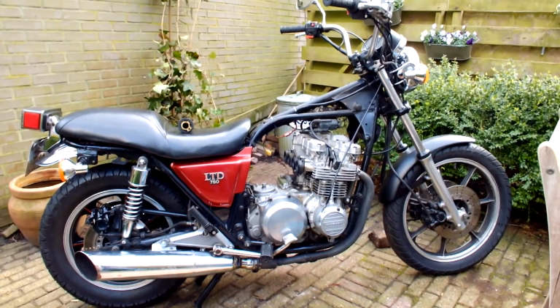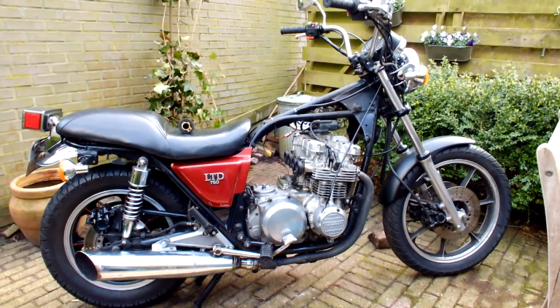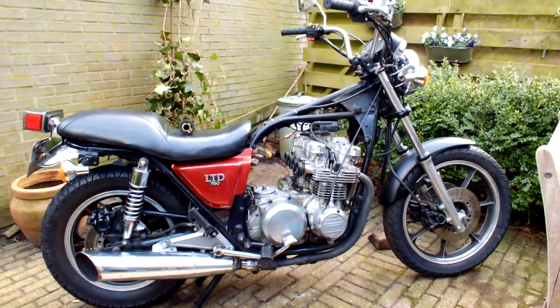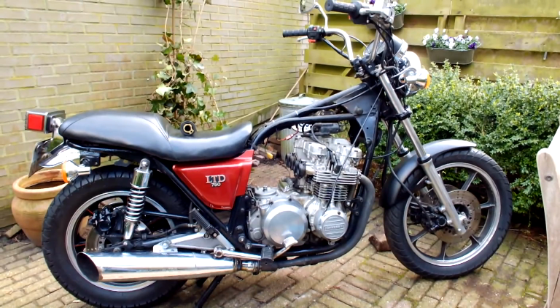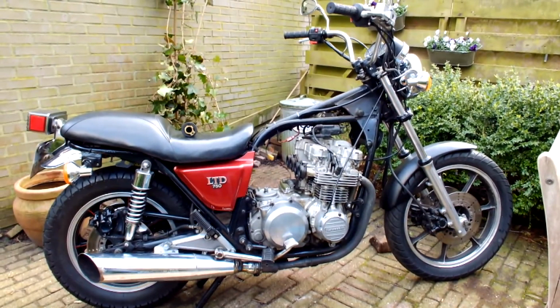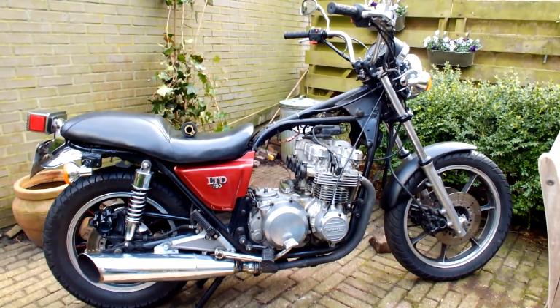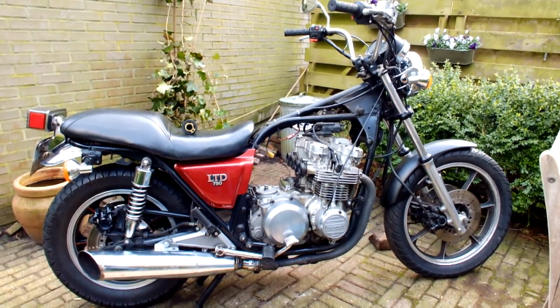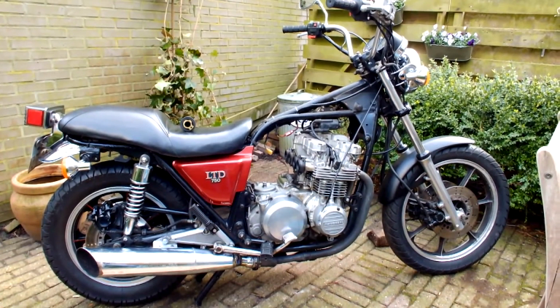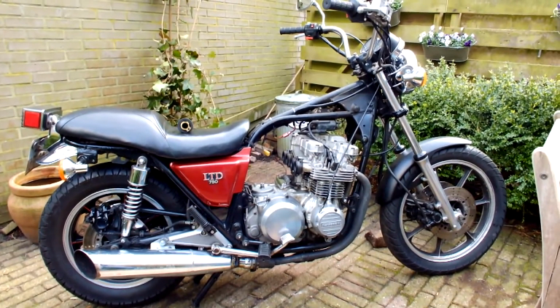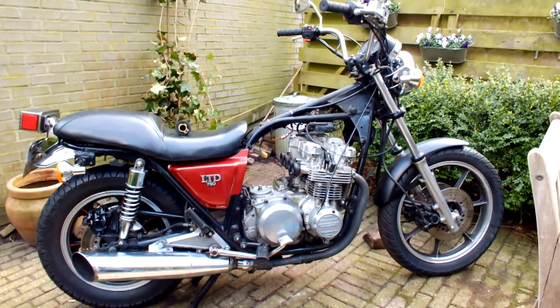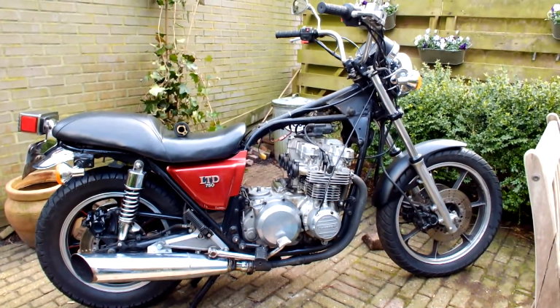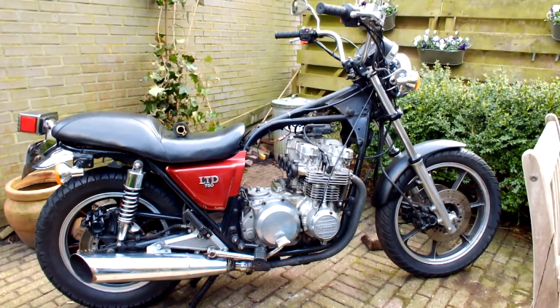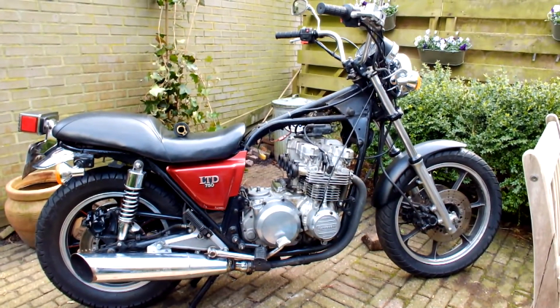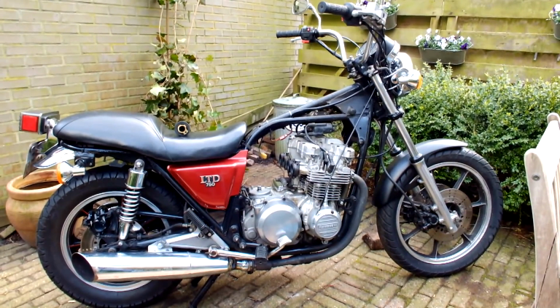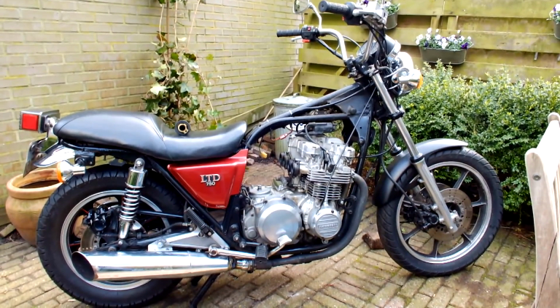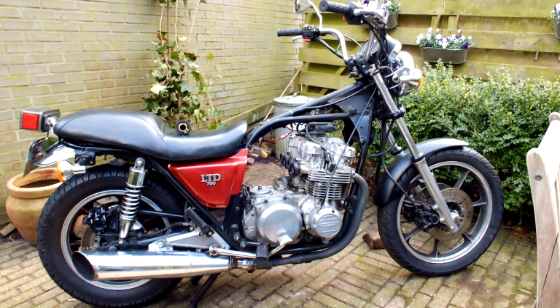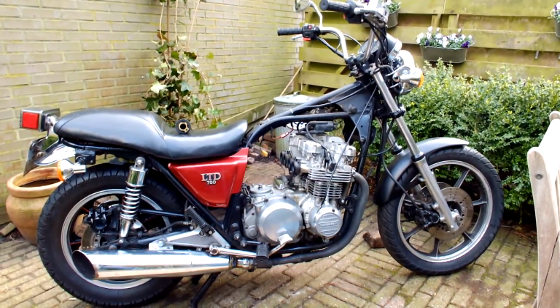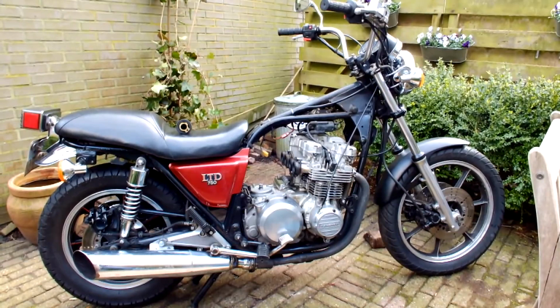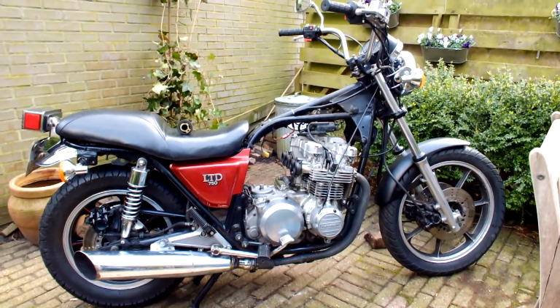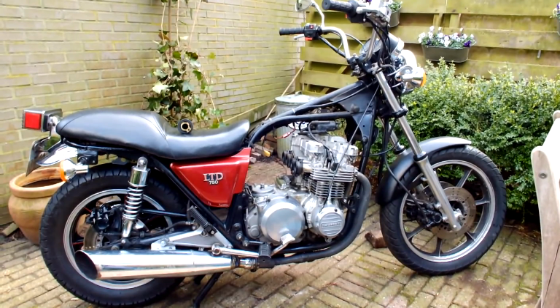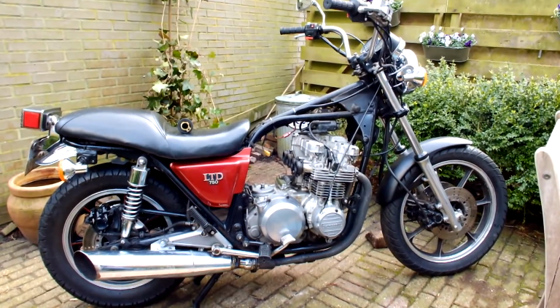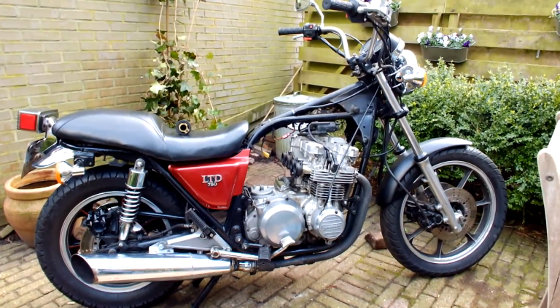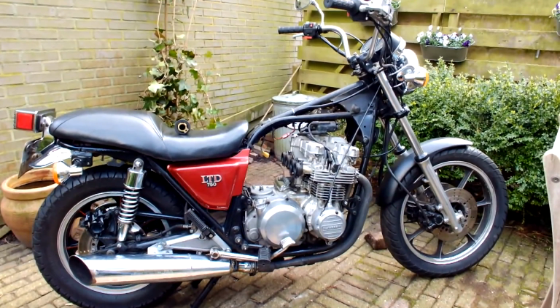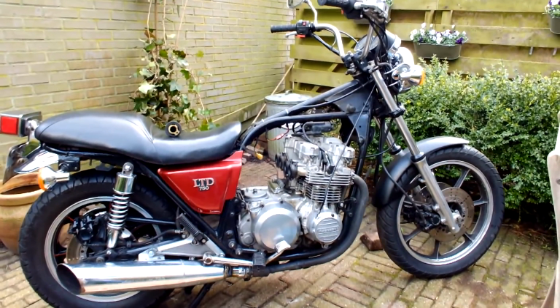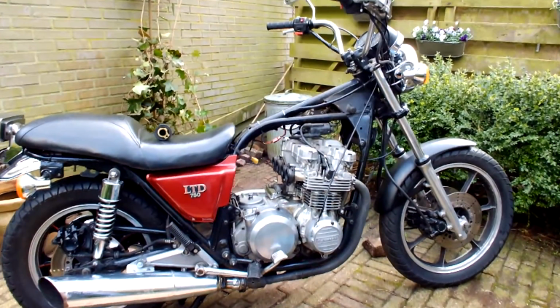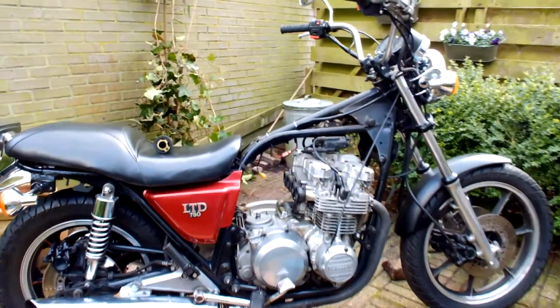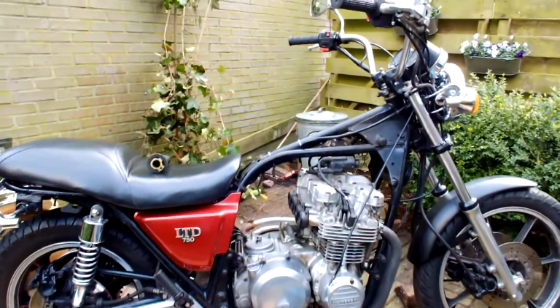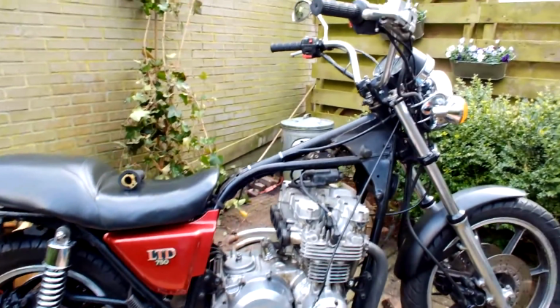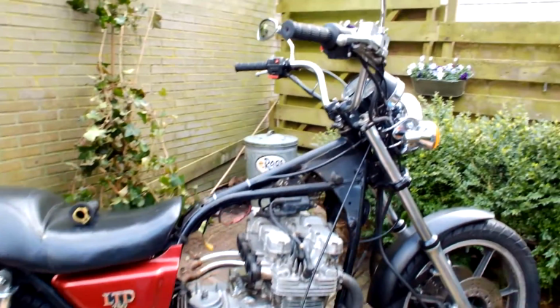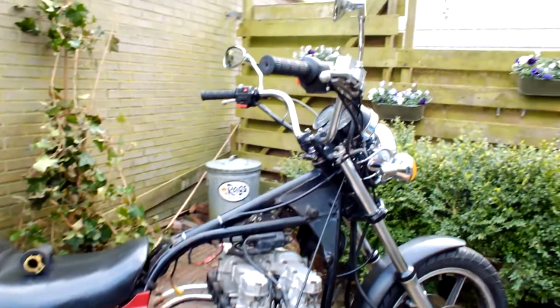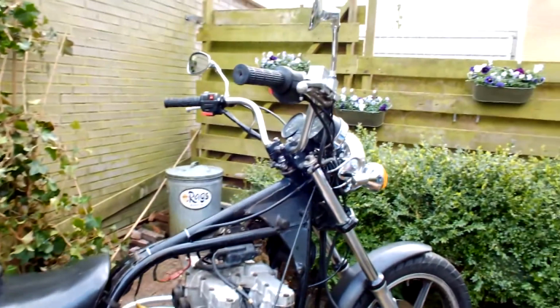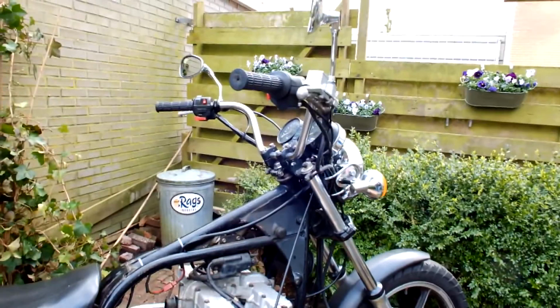Welcome to a new update on the 1983 Kawasaki 750 Limited L version. So what's been happening over the past few days? Well, let's start at the front end.